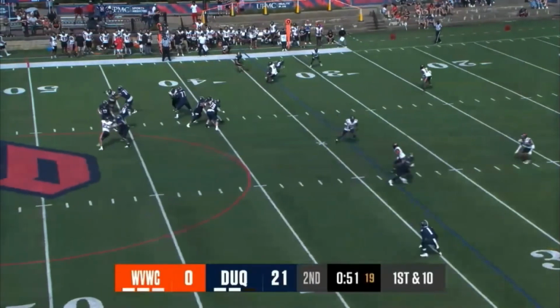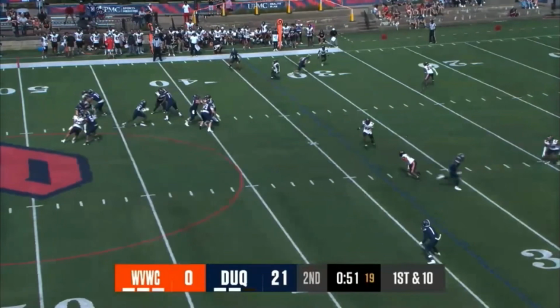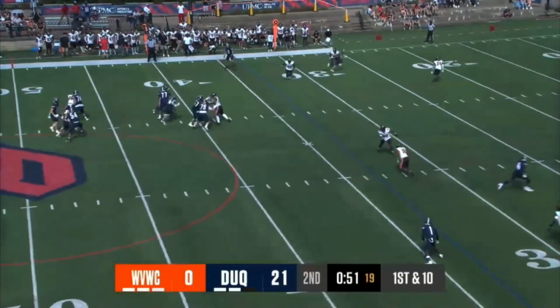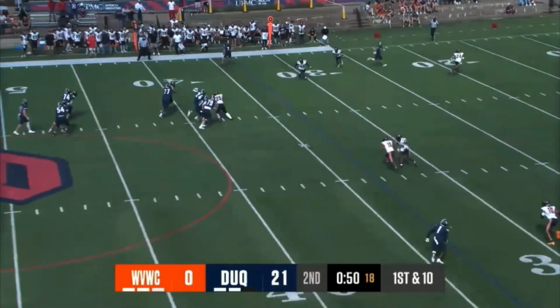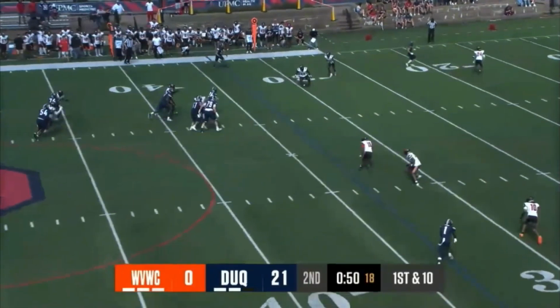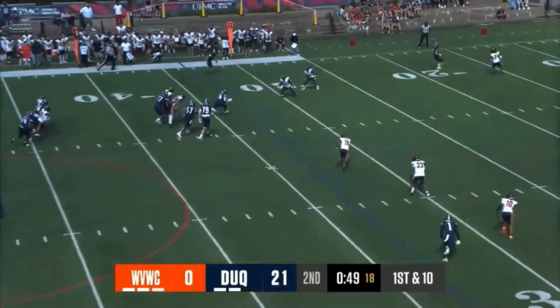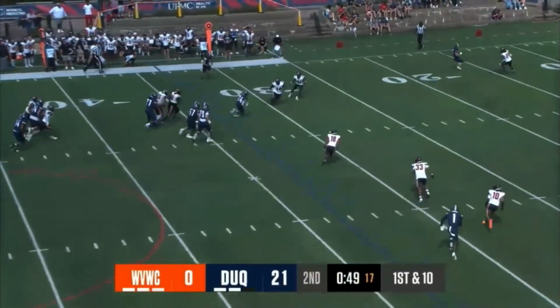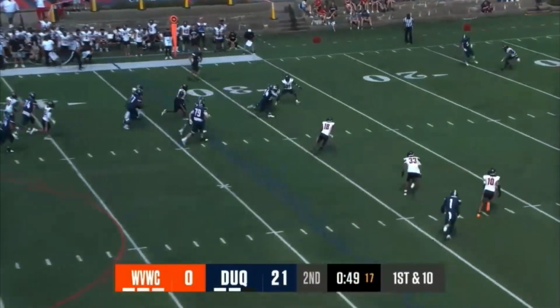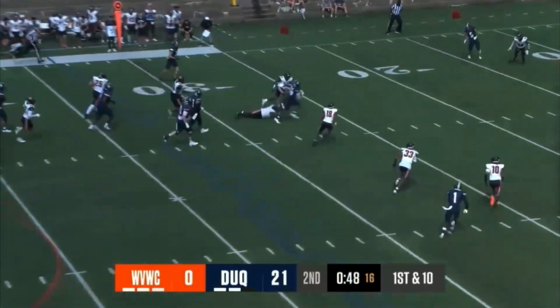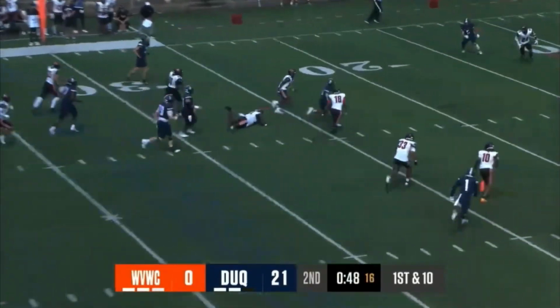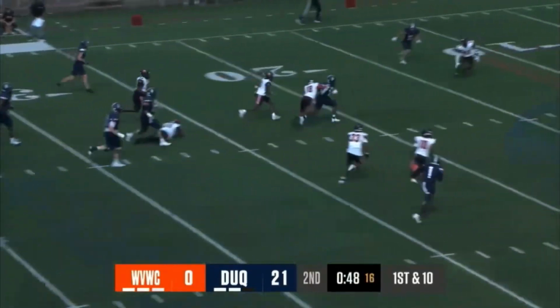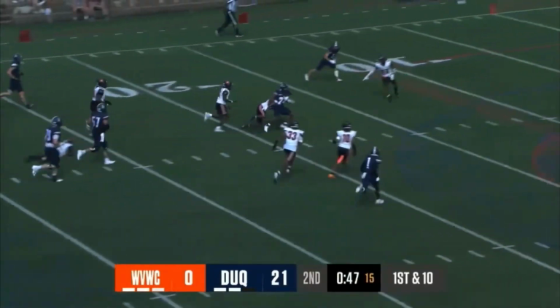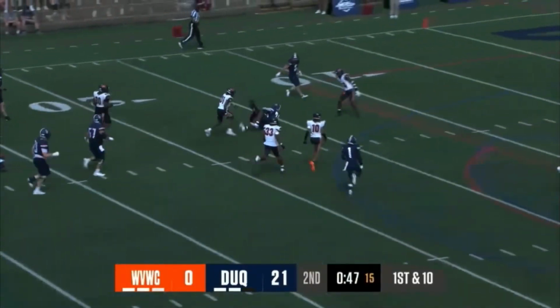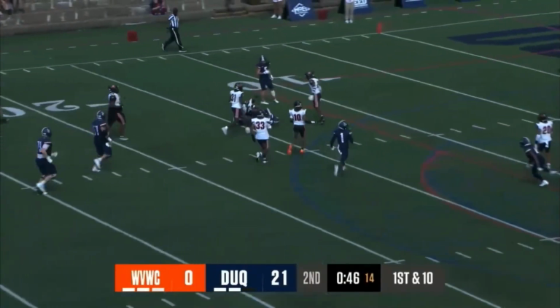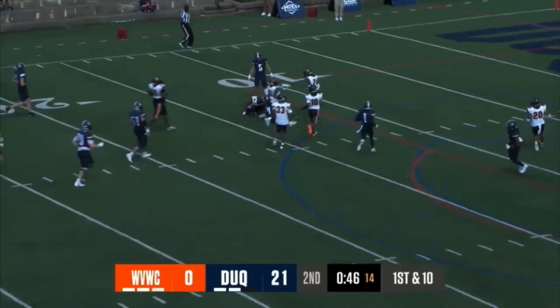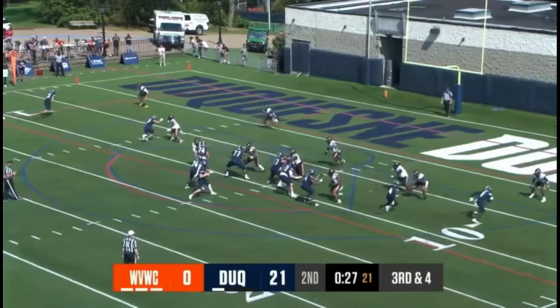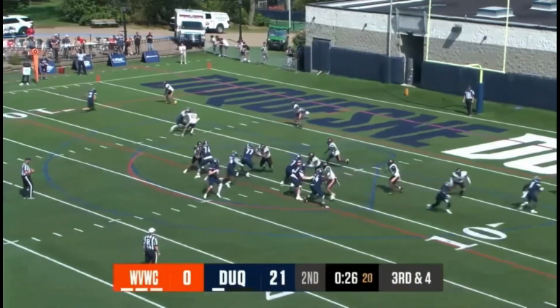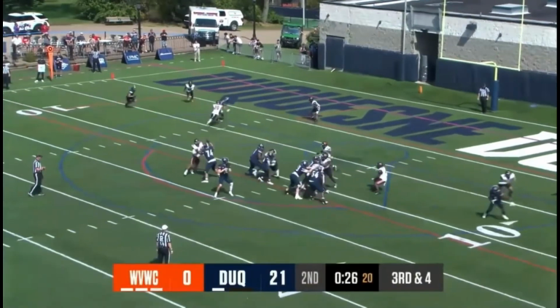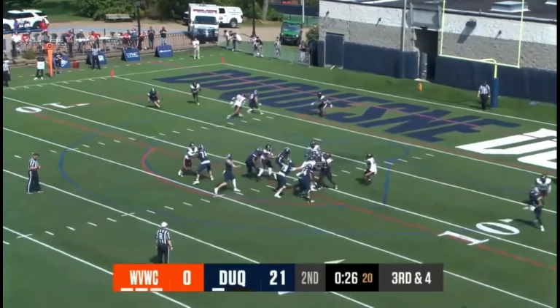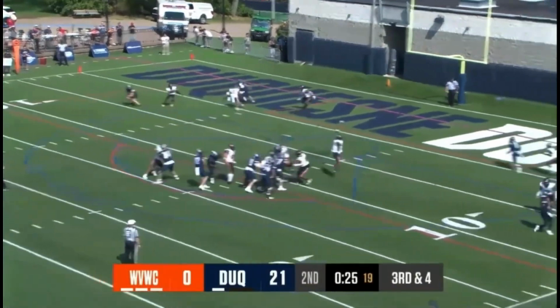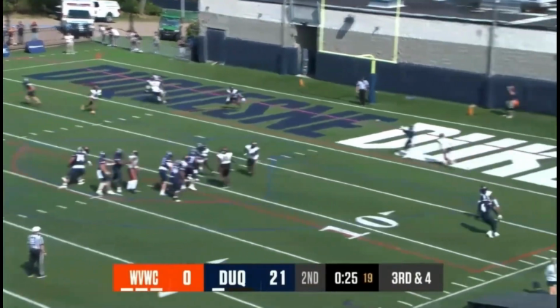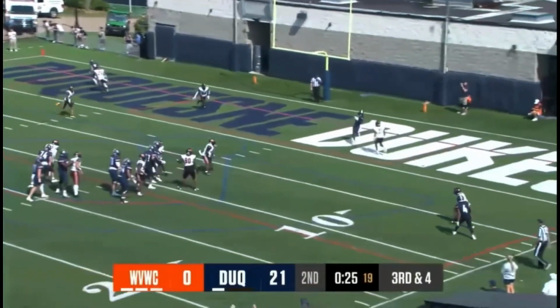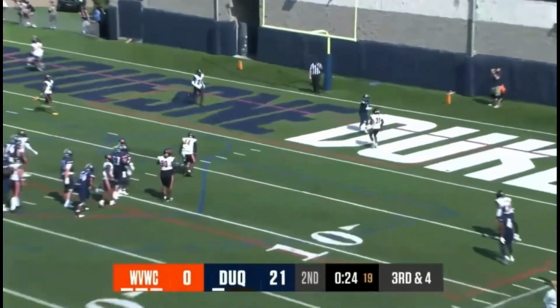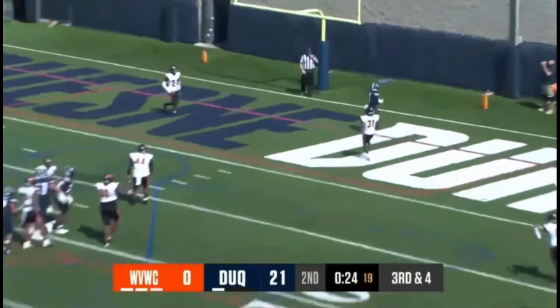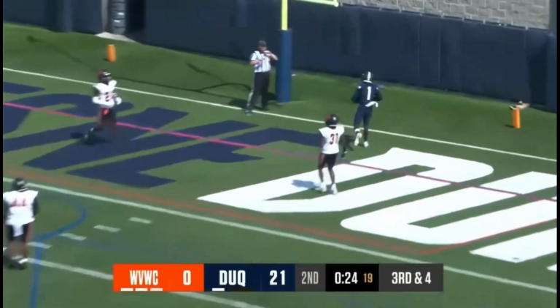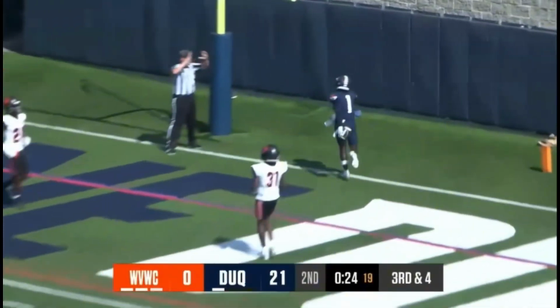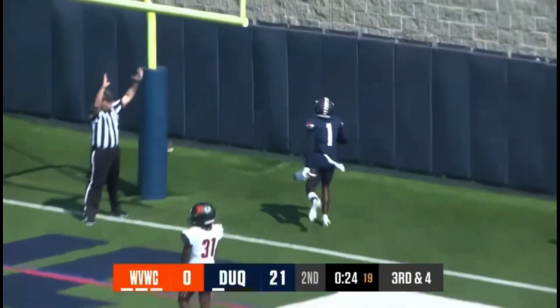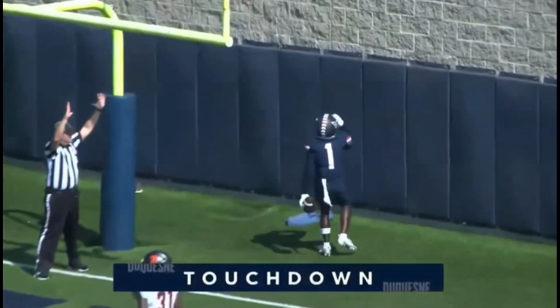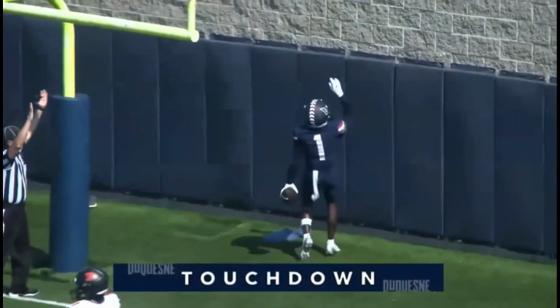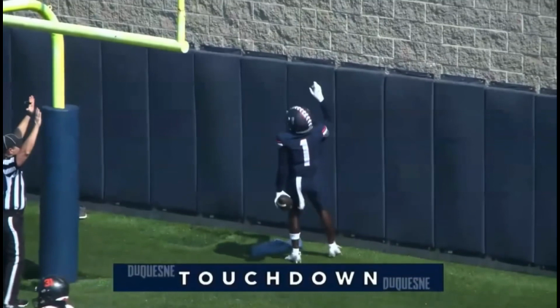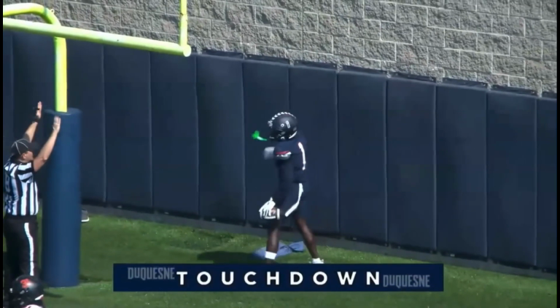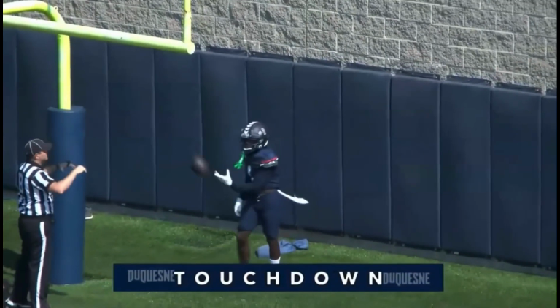Heisey instead gives it to Solomon — that was a sight adjustment, and it was a good one. Solomon going across the 20, down to the 15. On the right side of the slot, he goes to Johnson for the second time, and a second score. That connects.